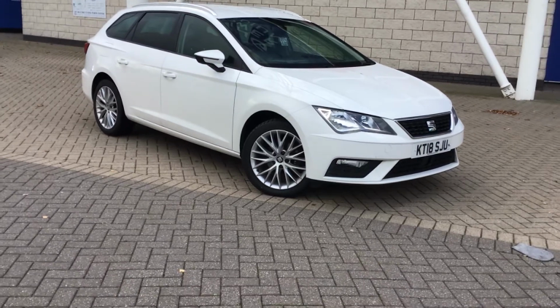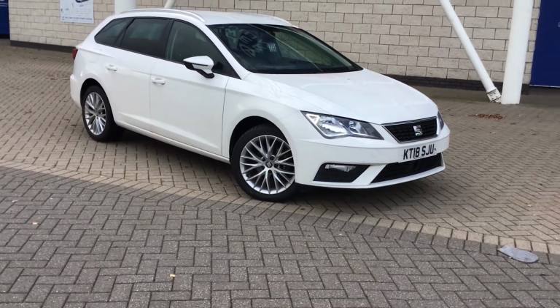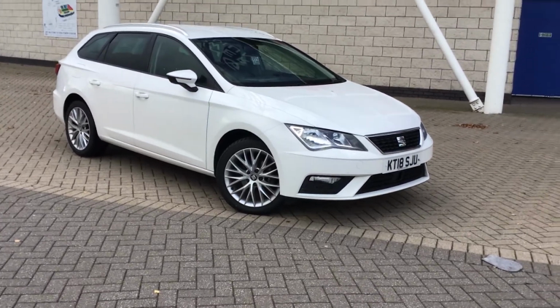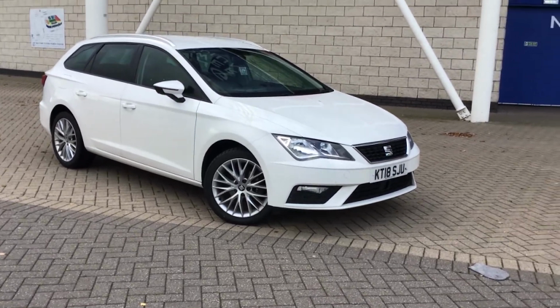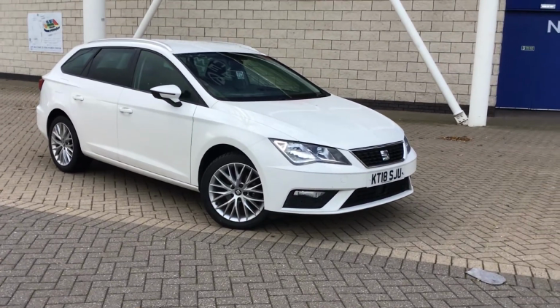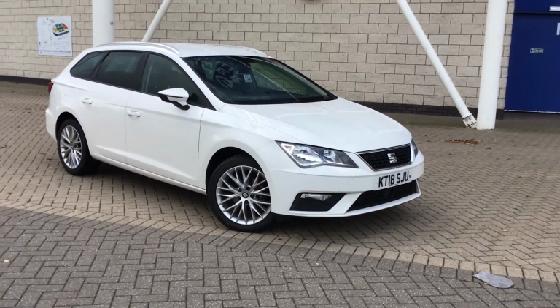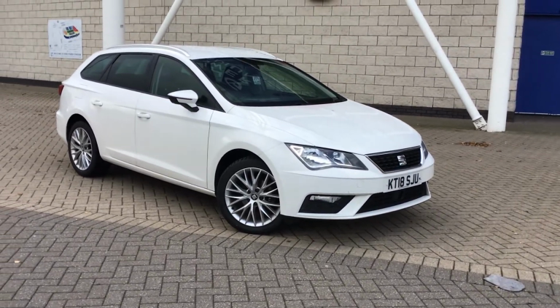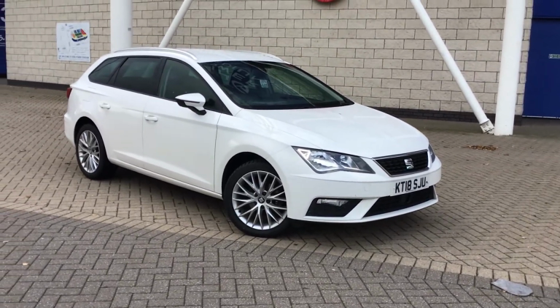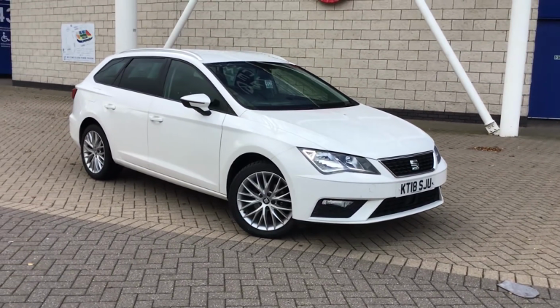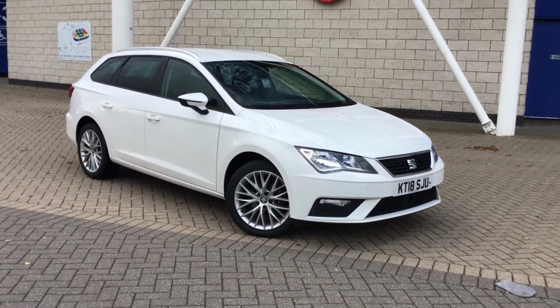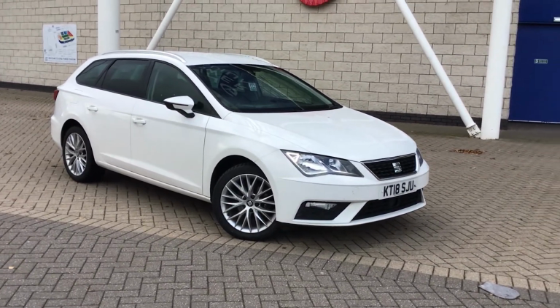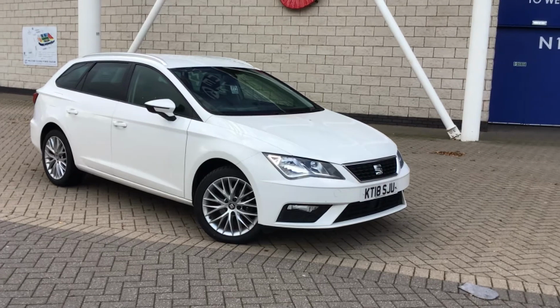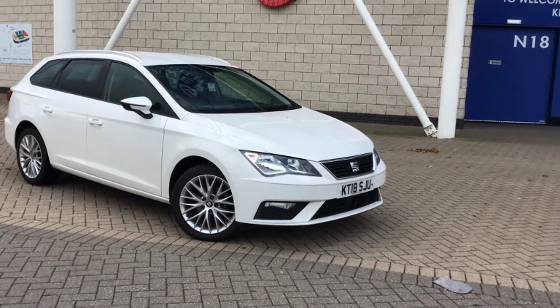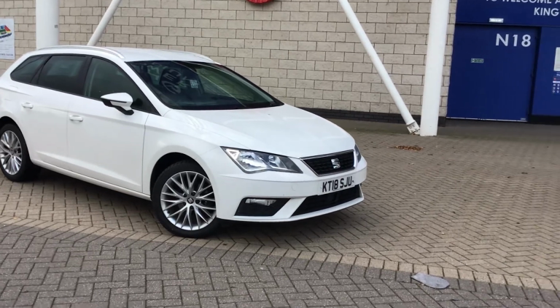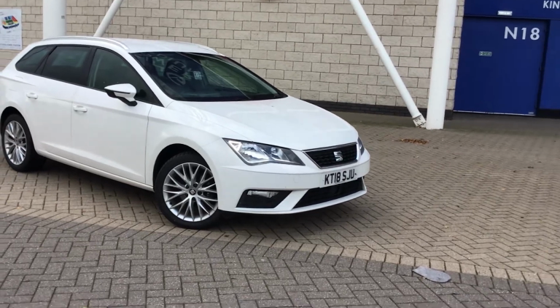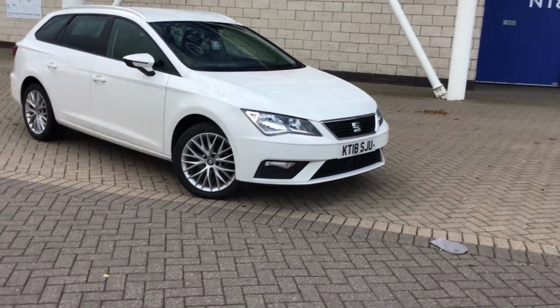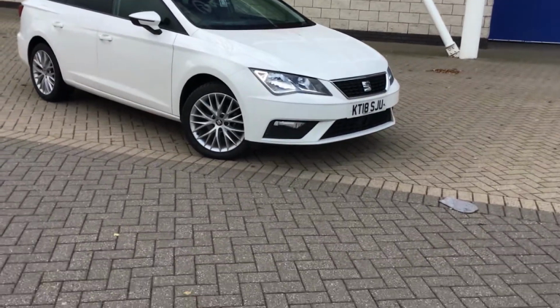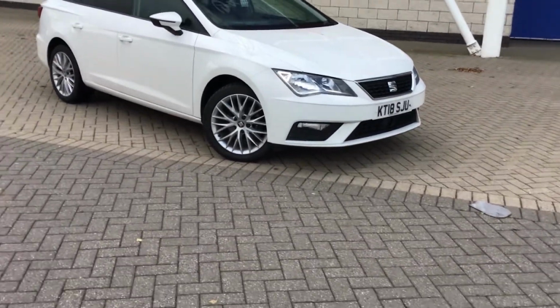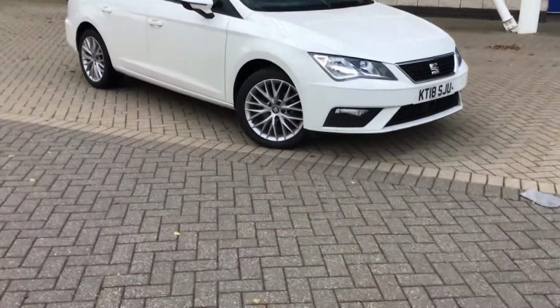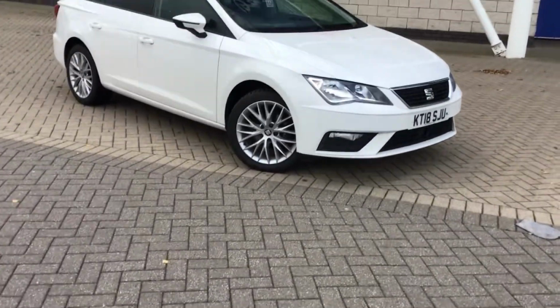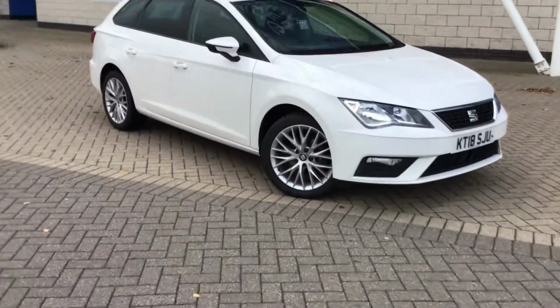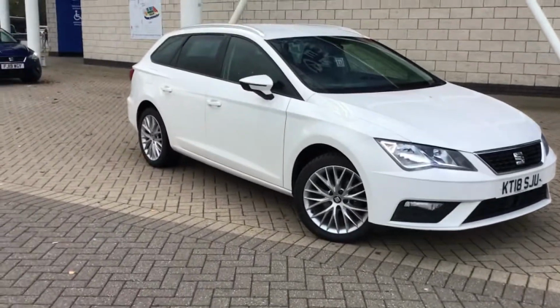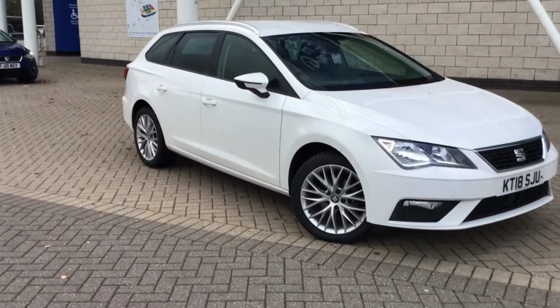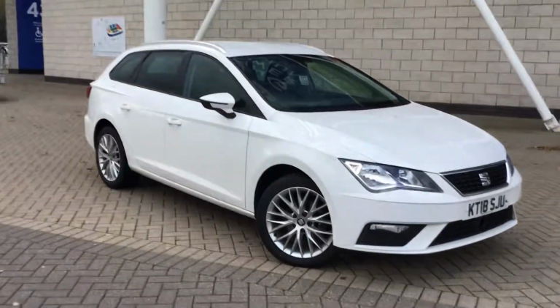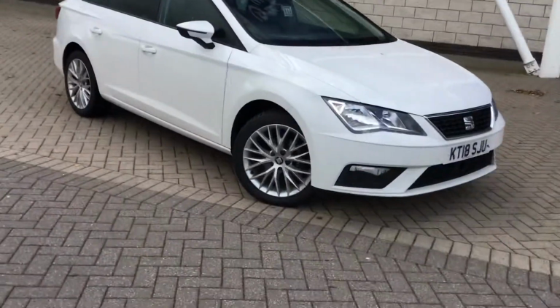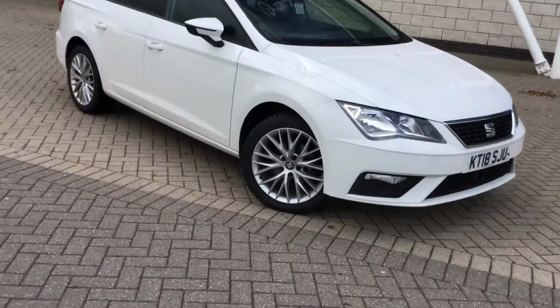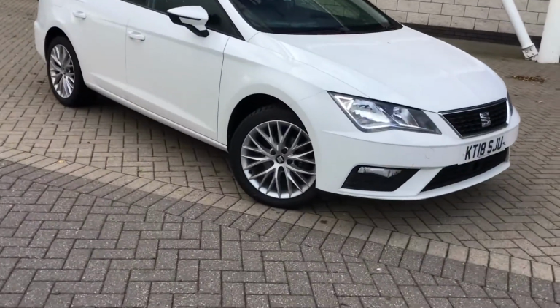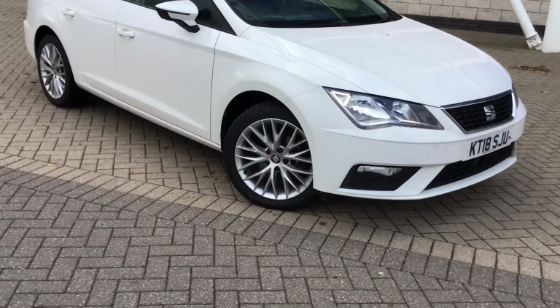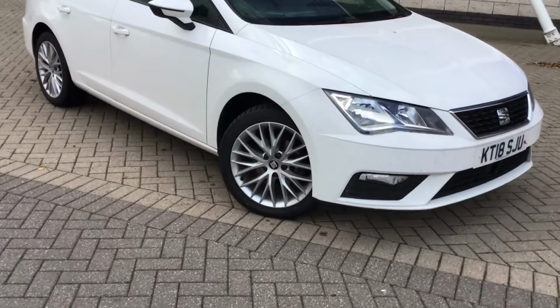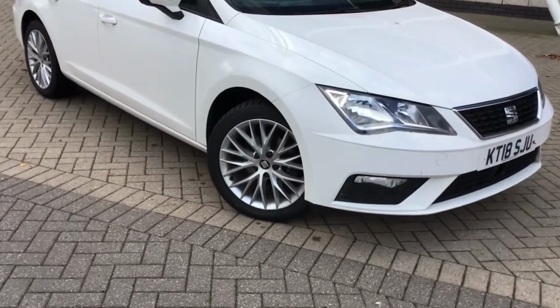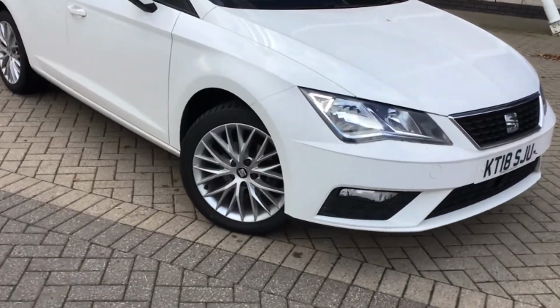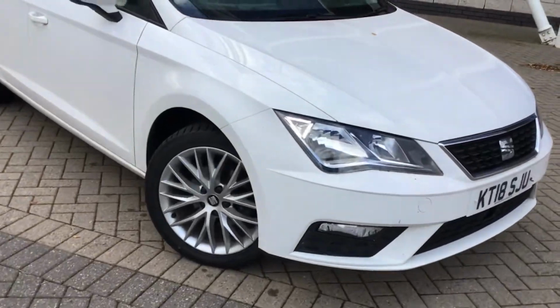Hi there, hope you're well. Matthew here in Leicester. Welcome to your personal video presentation of the lovely Seat Leon that we have available here in Leicester.